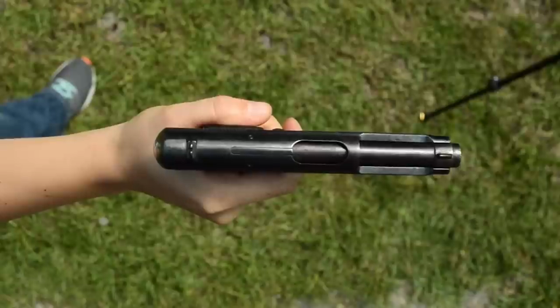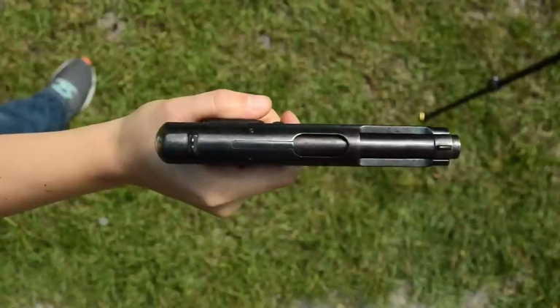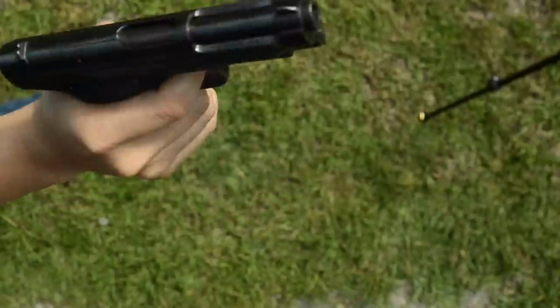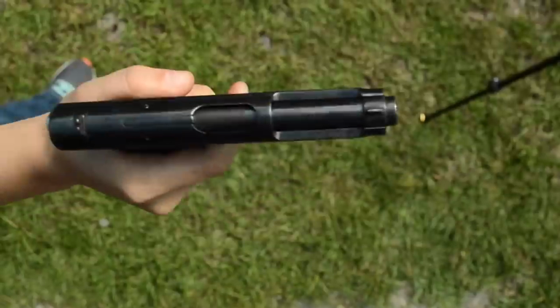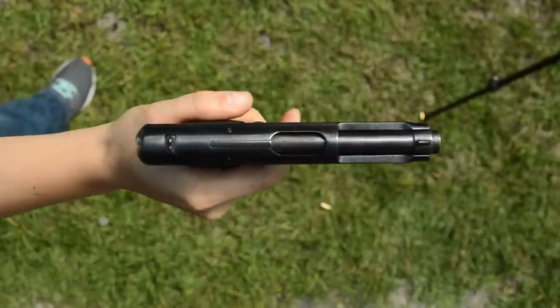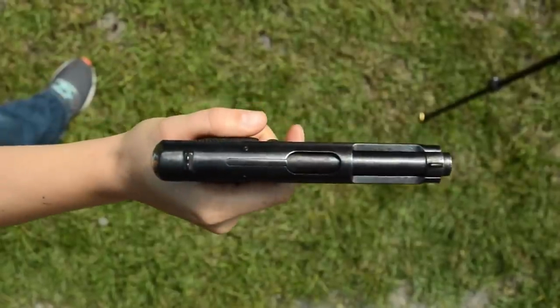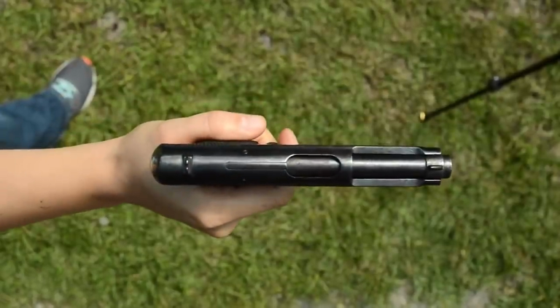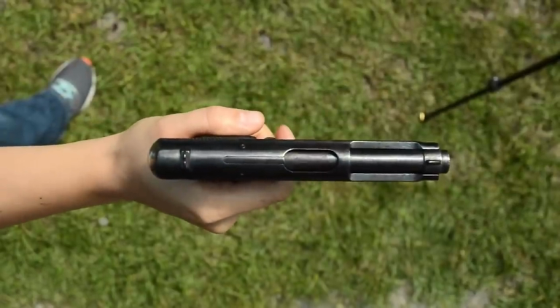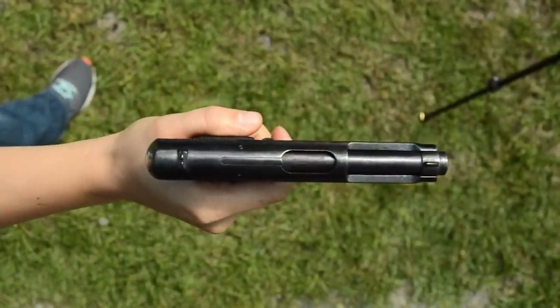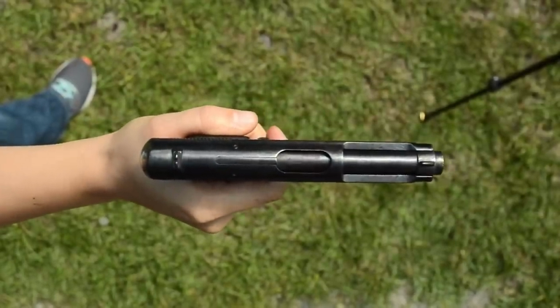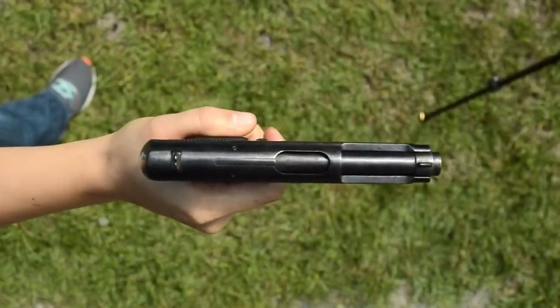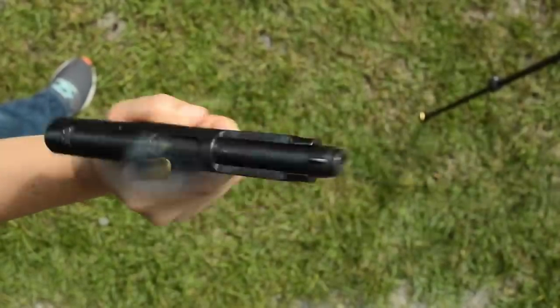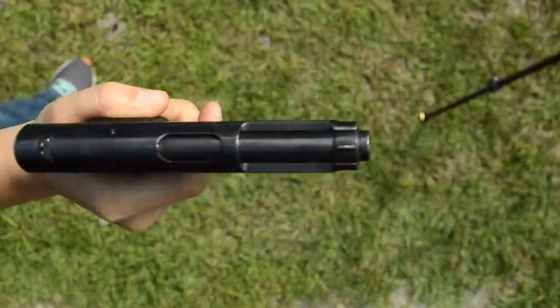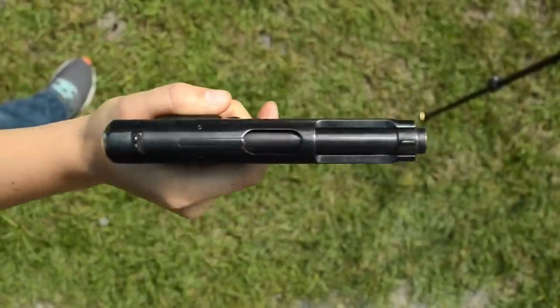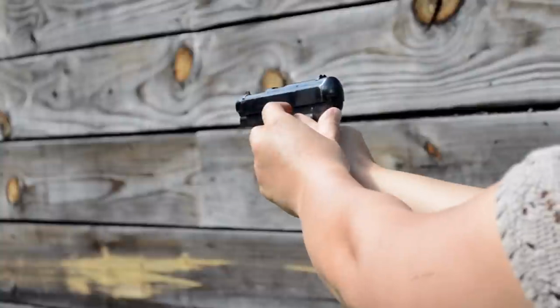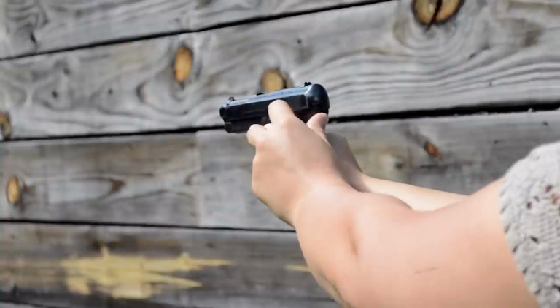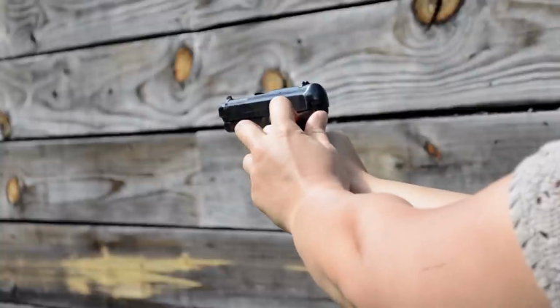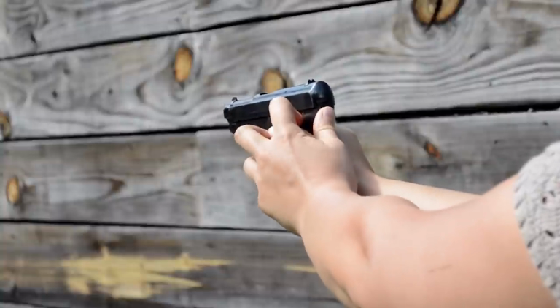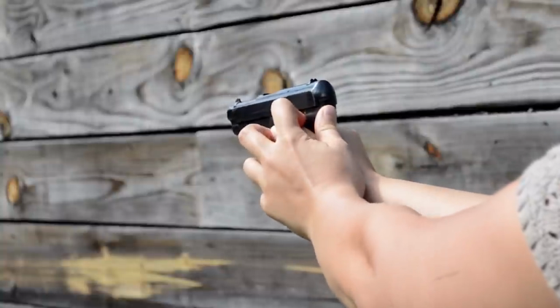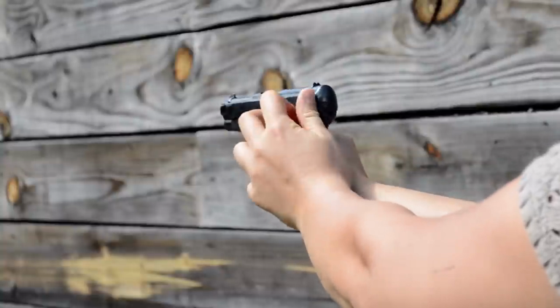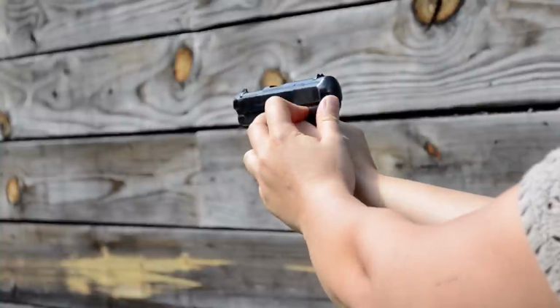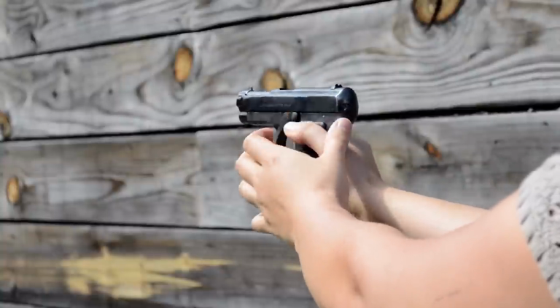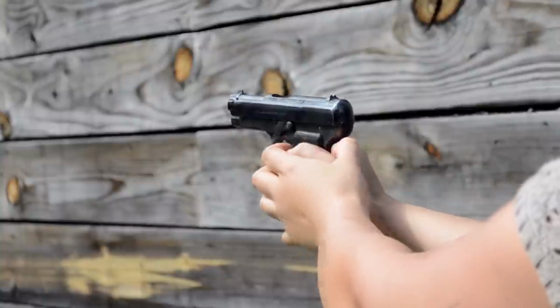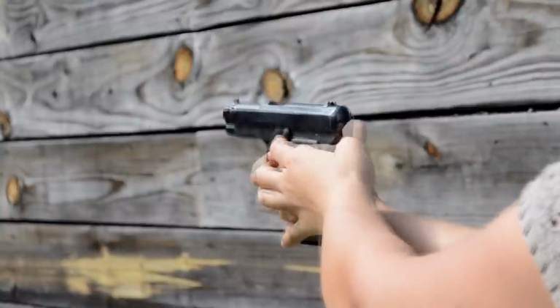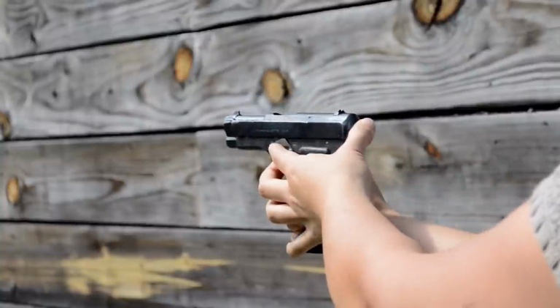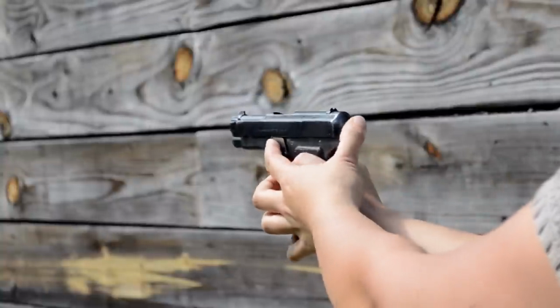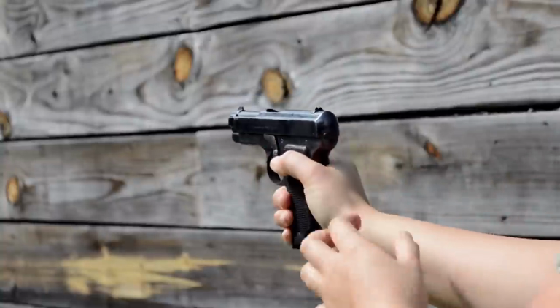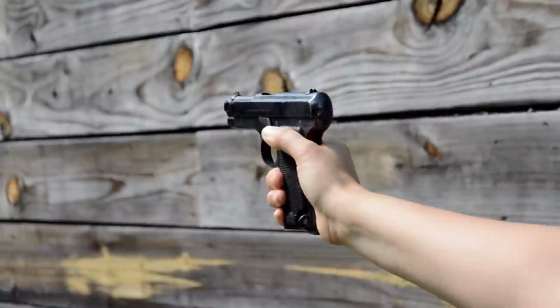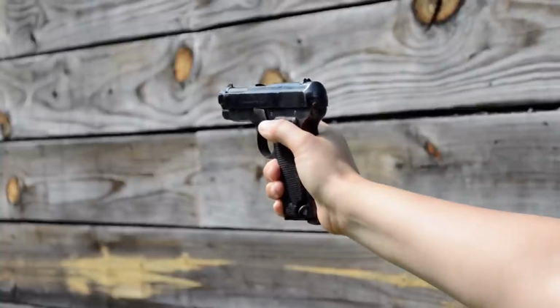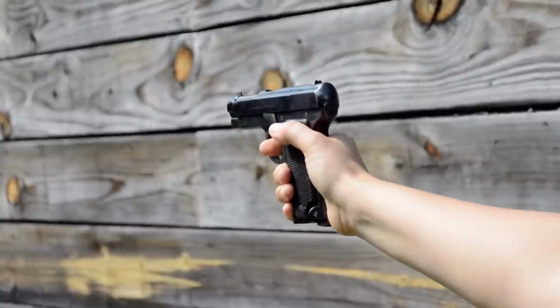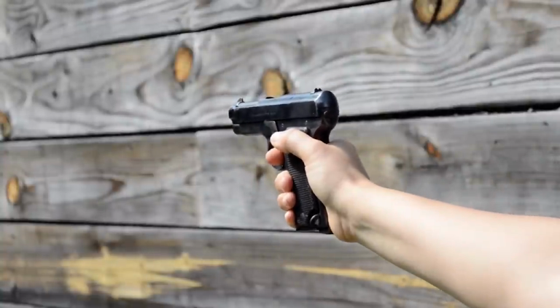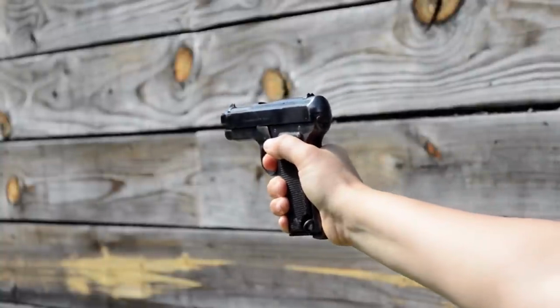At least the sights are taller than what I'm used to on these World War I semi-autos. The two safety setup is strange — the one on the rear blocks the hammer, while the other blocks the trigger. Feels a bit redundant, and both require me to break my grip.